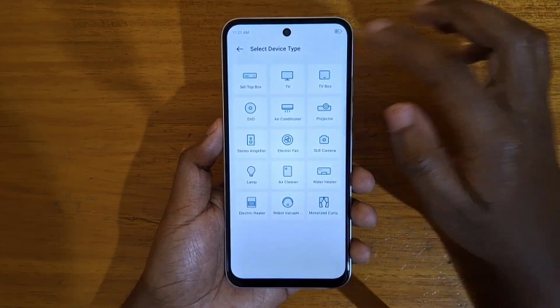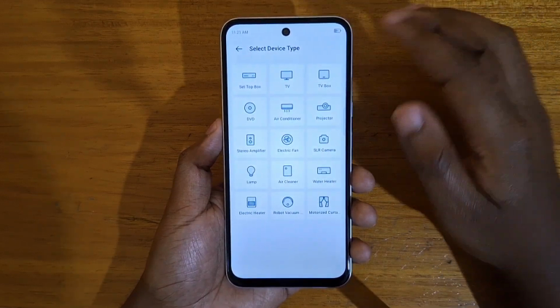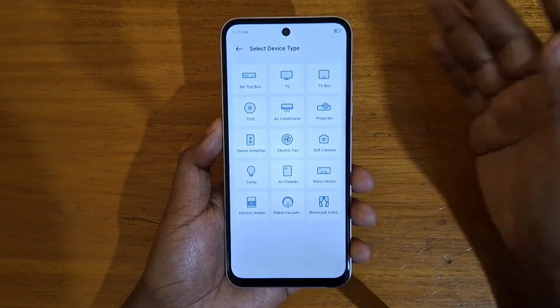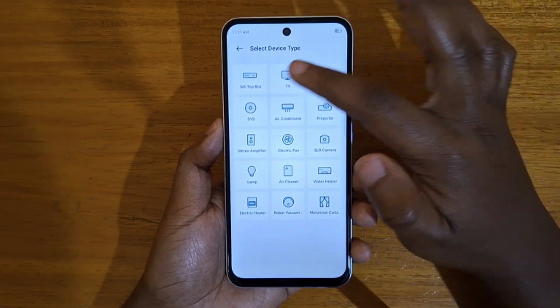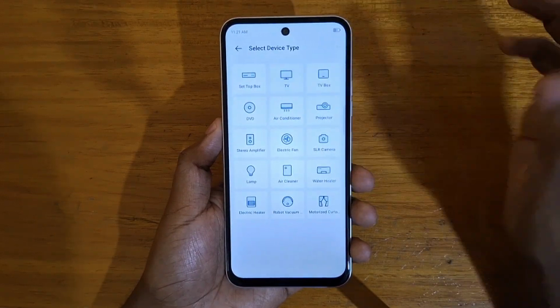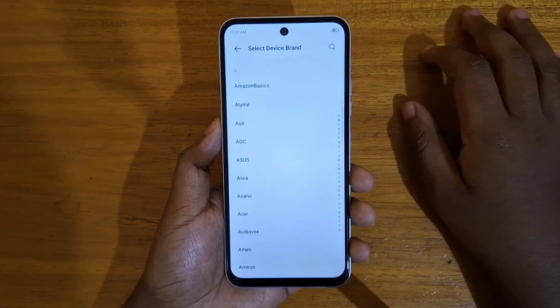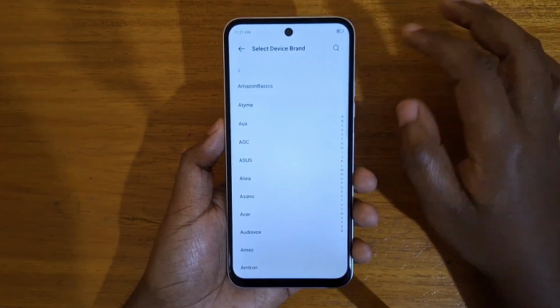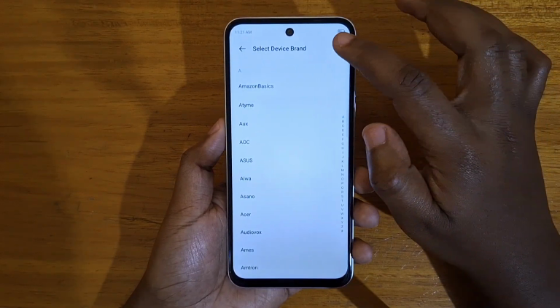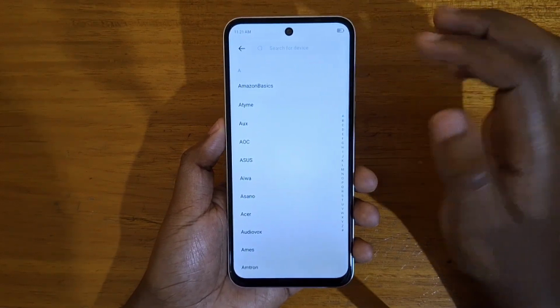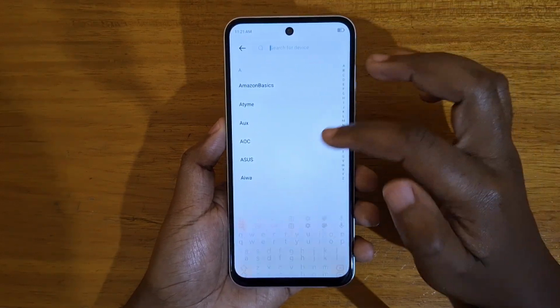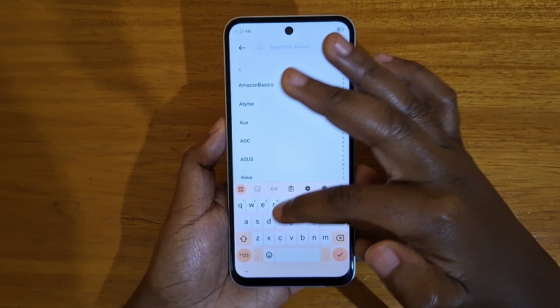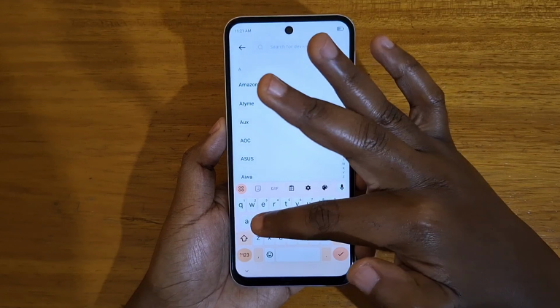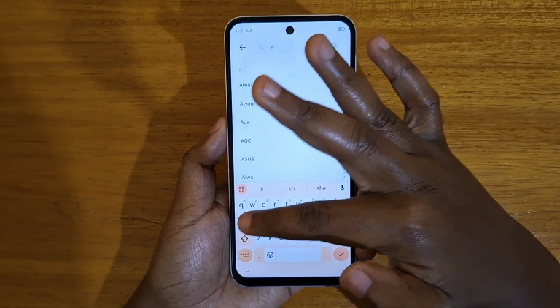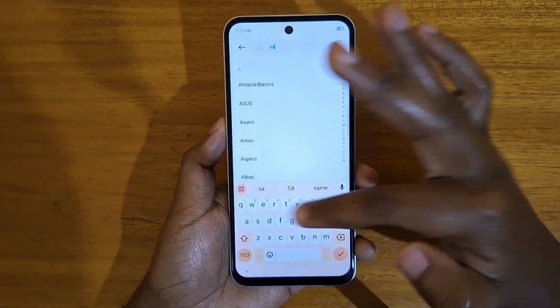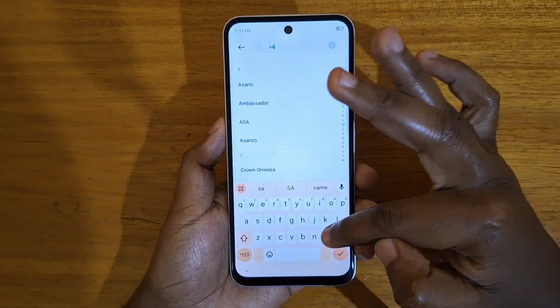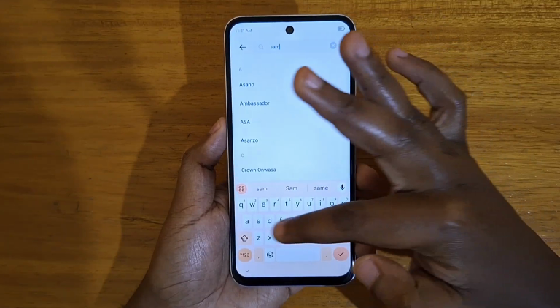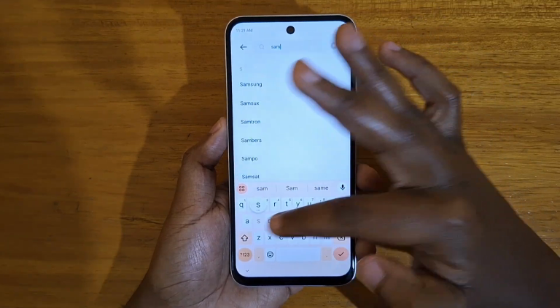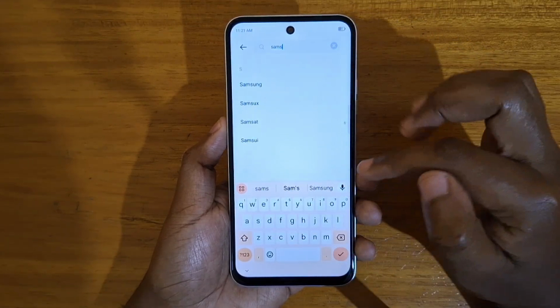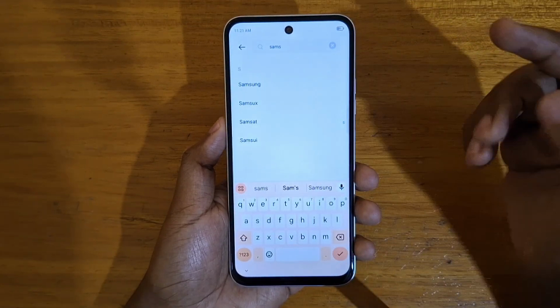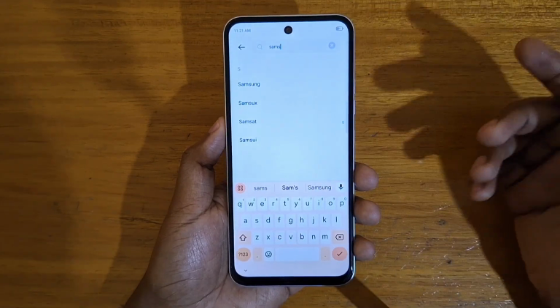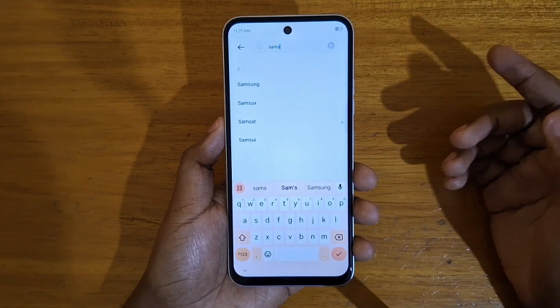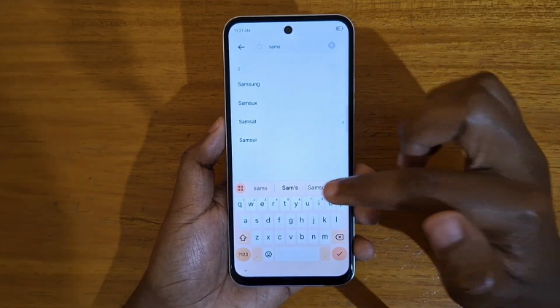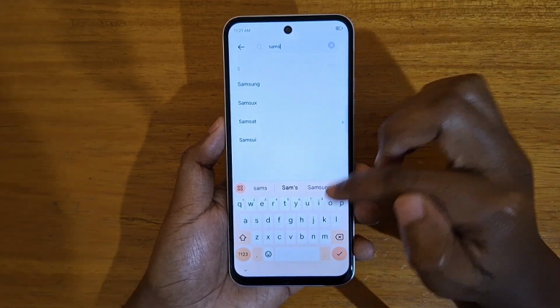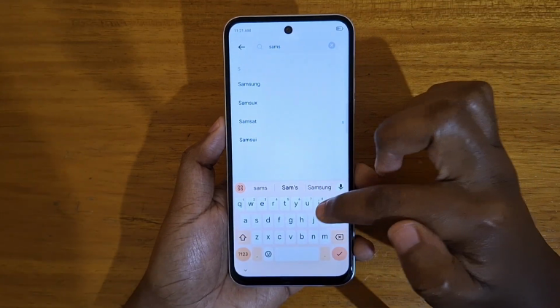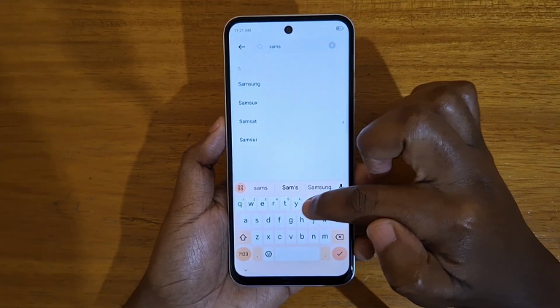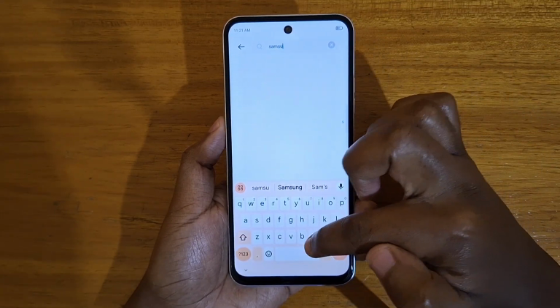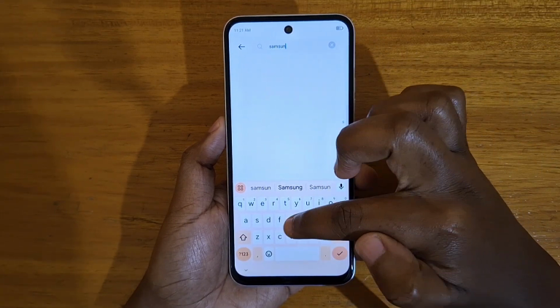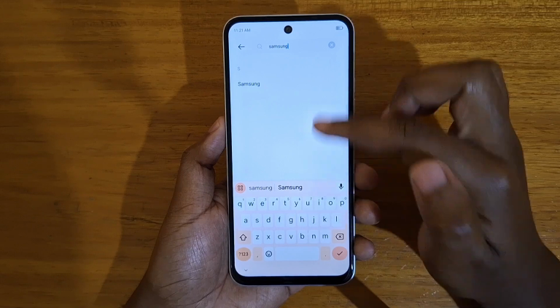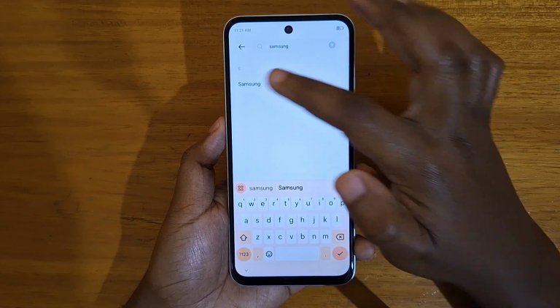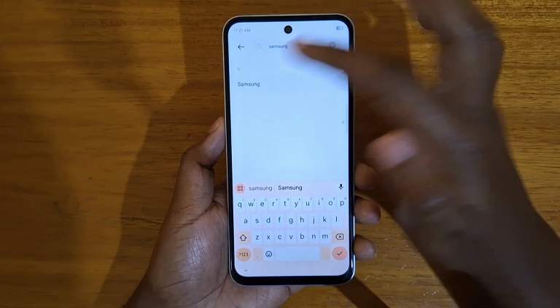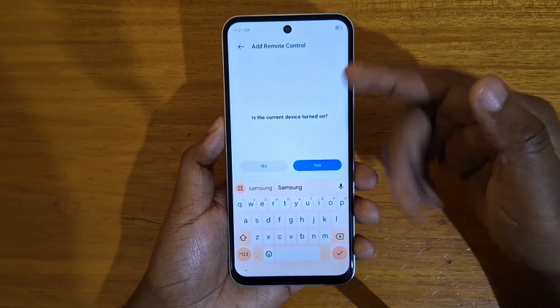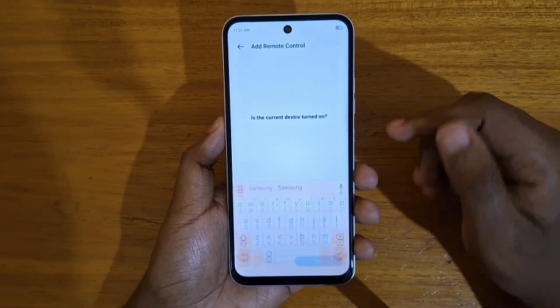In this case you can choose a TV, just for example, then choose a brand — the brand of the device that you want to control. It helps you and lists the supported ones here.